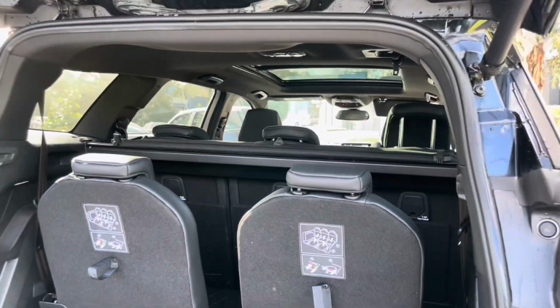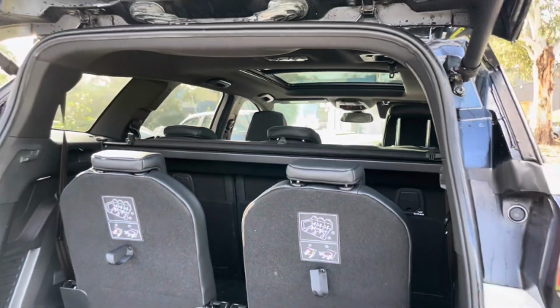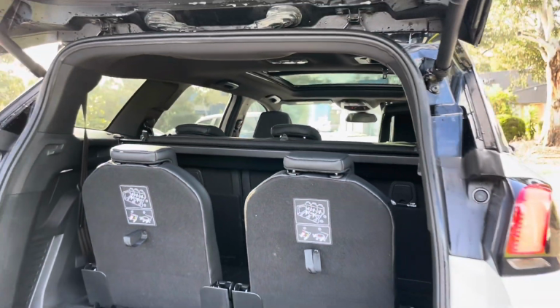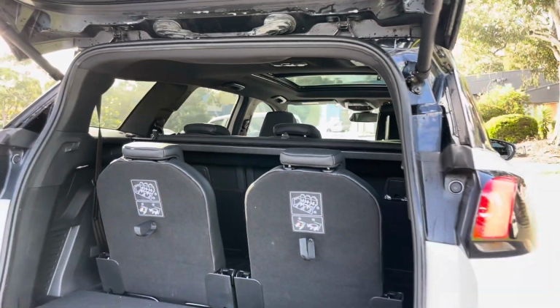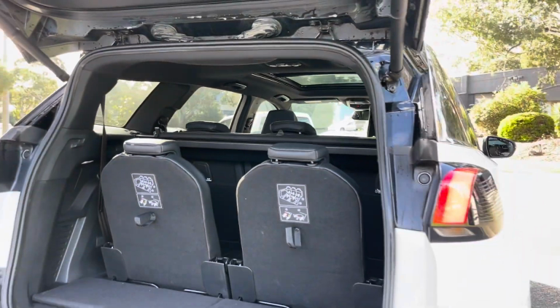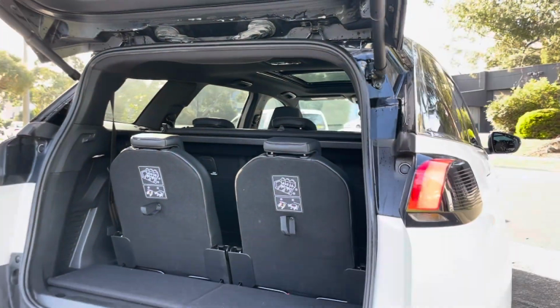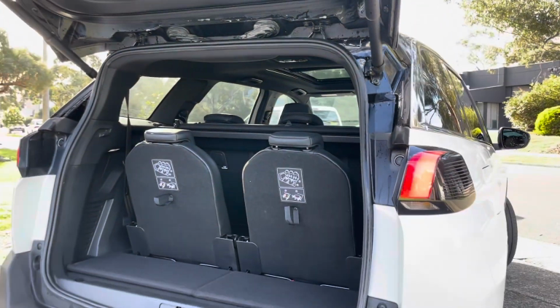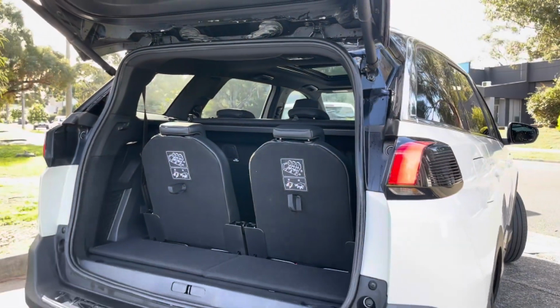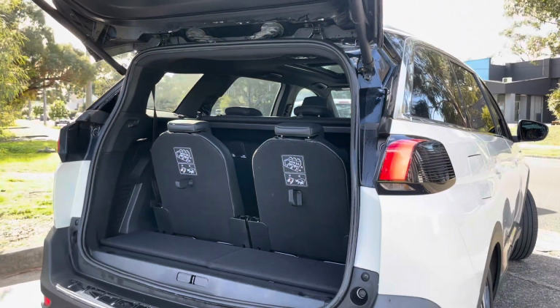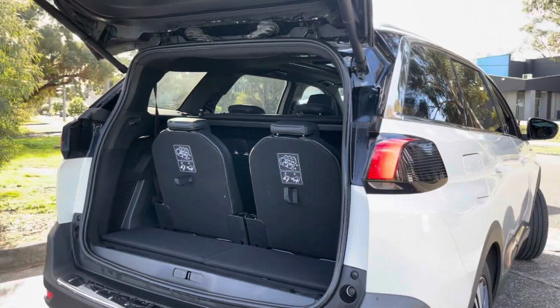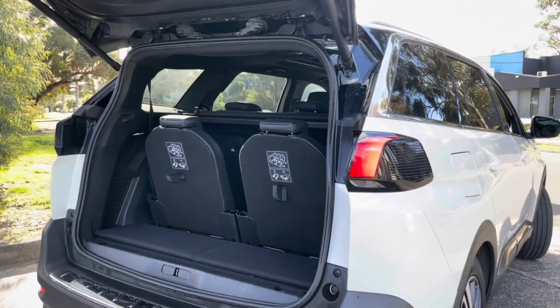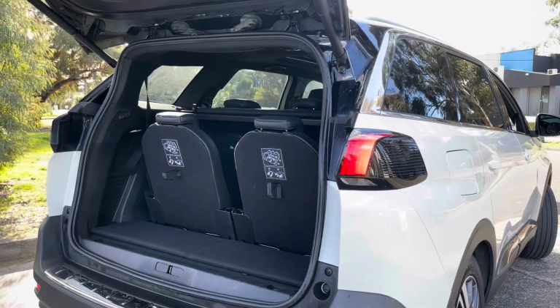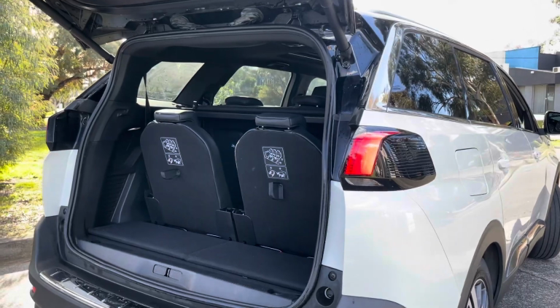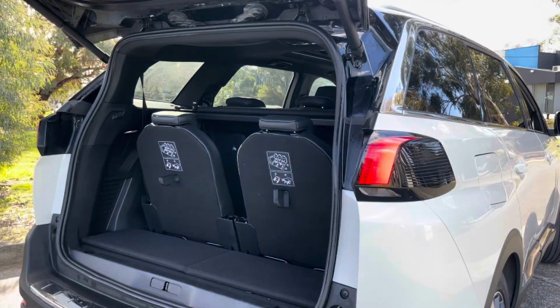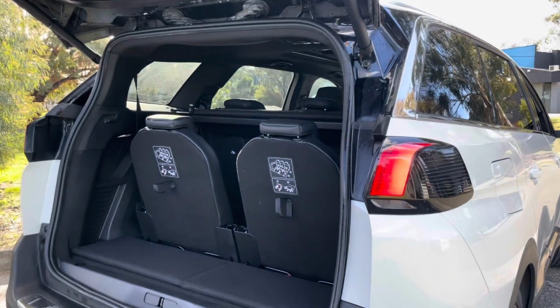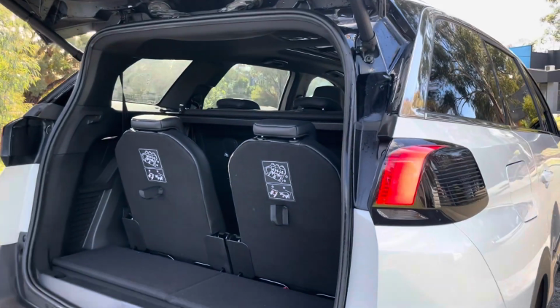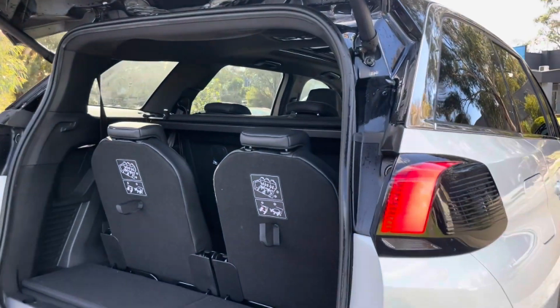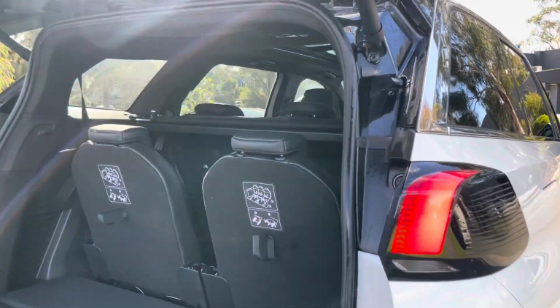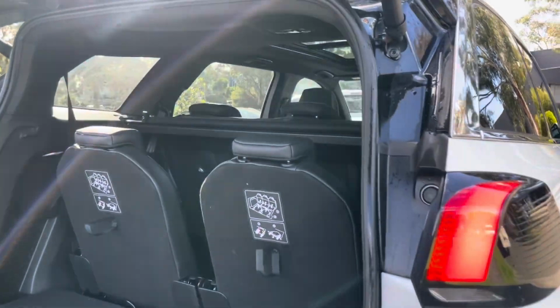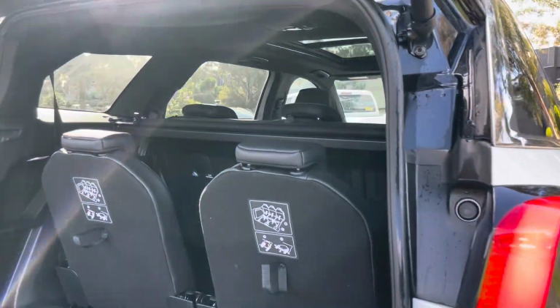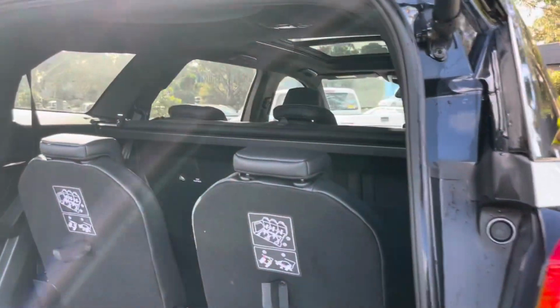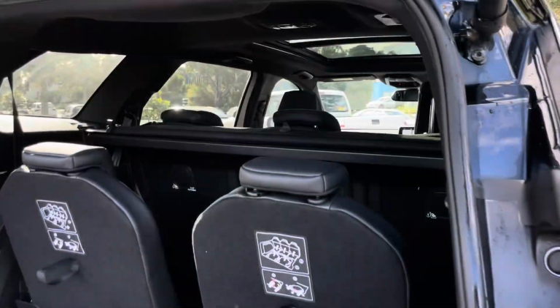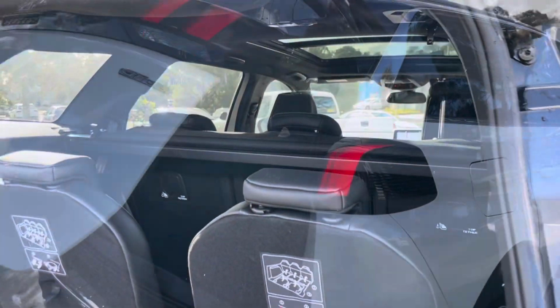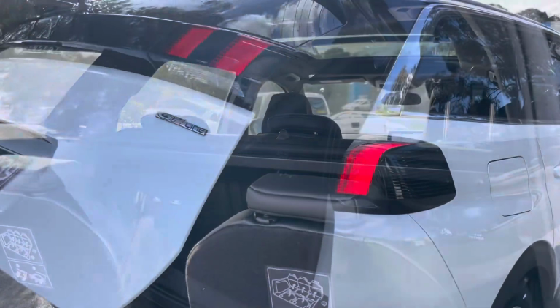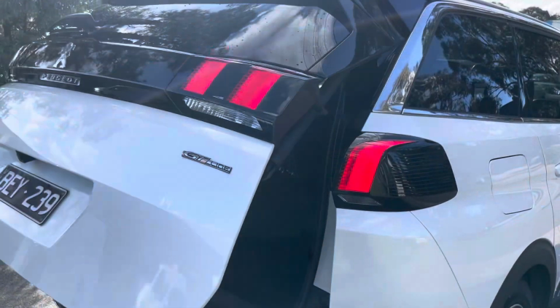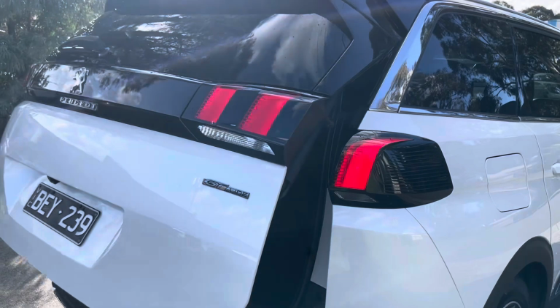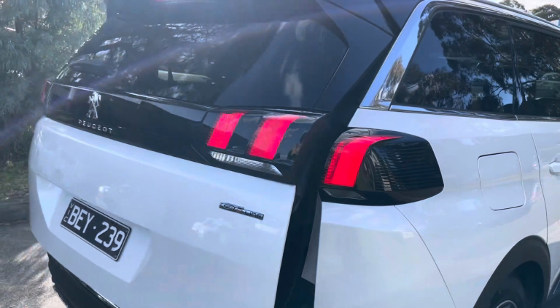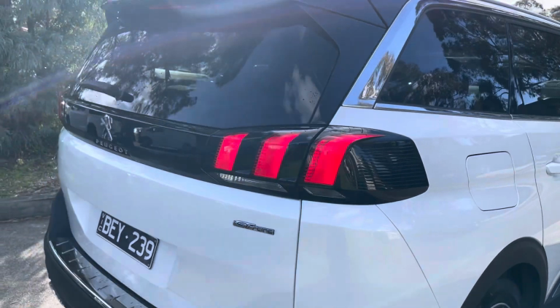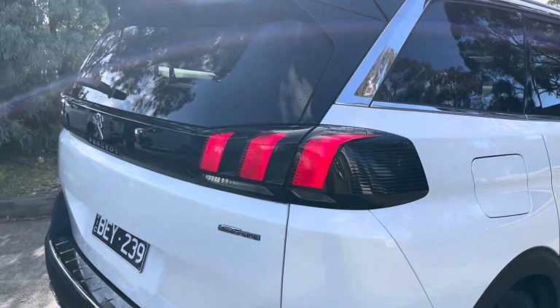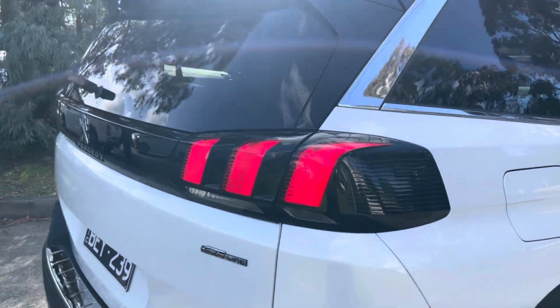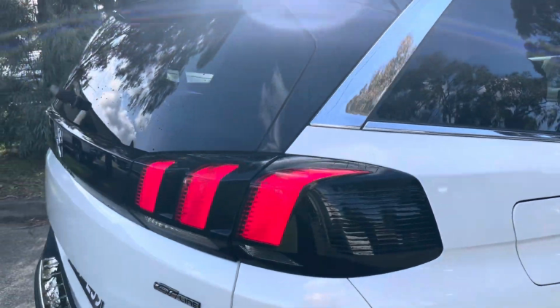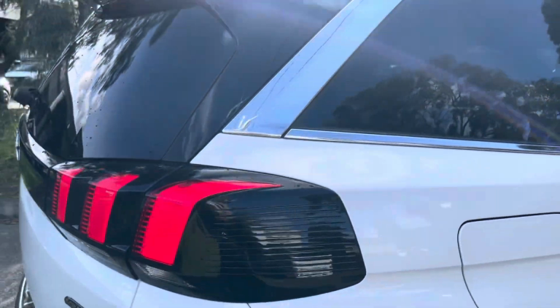Coming into the interior, you can see it's got the full seven seats, which are completely foldable. And it does also offer quite a spacious boot space there if you are looking to store those seats down.